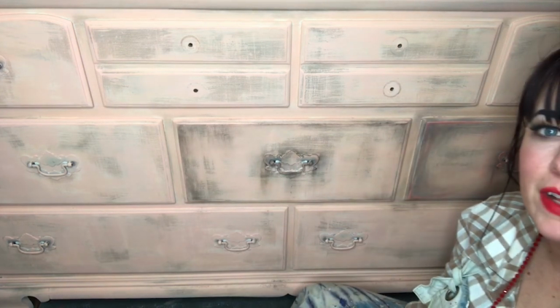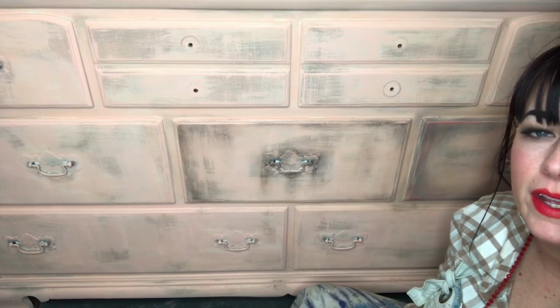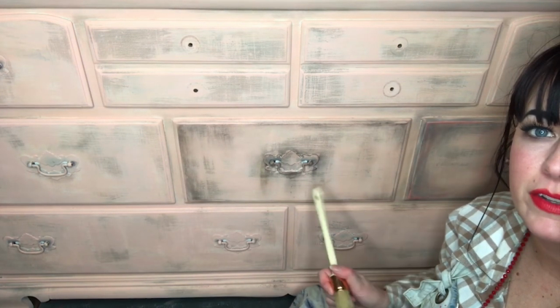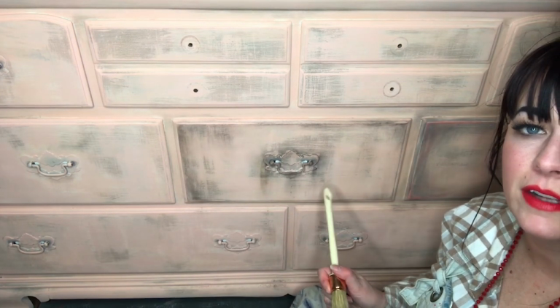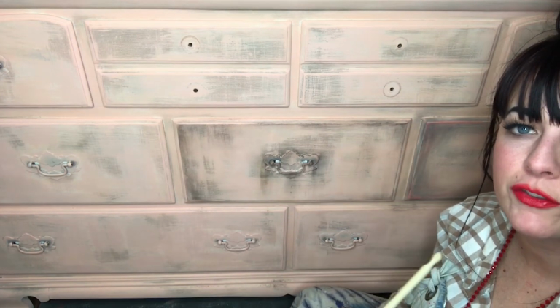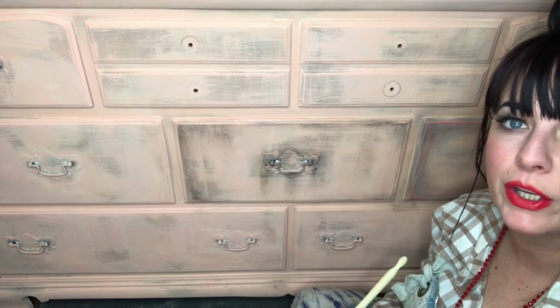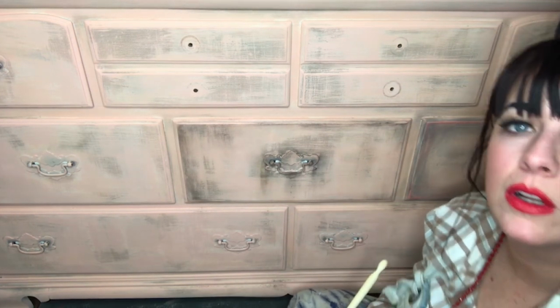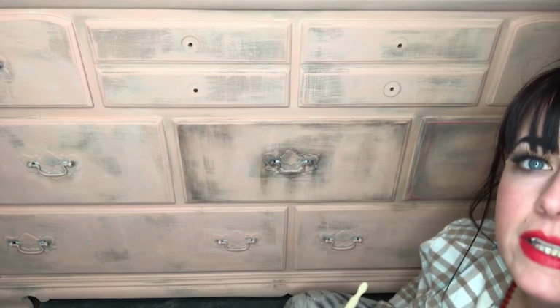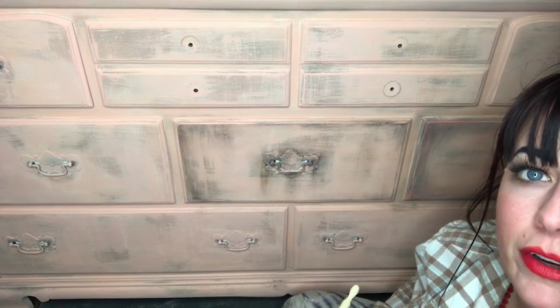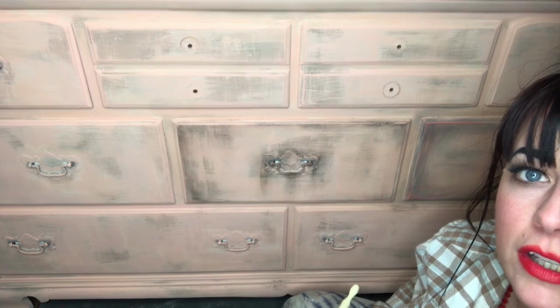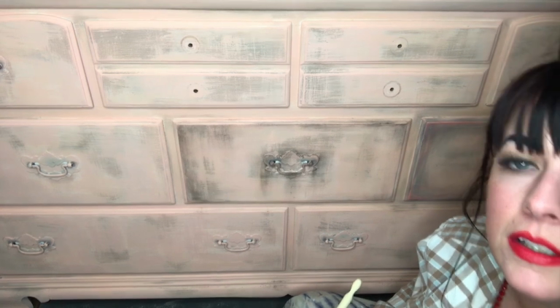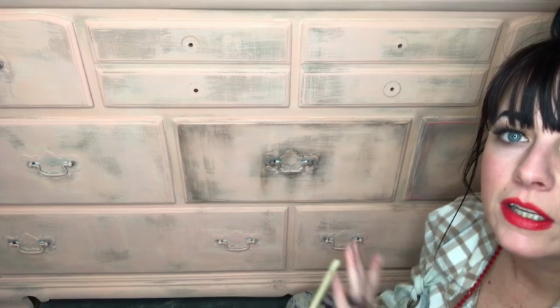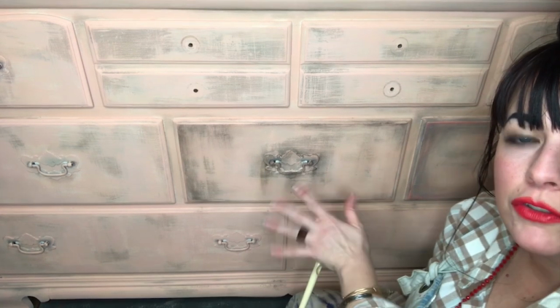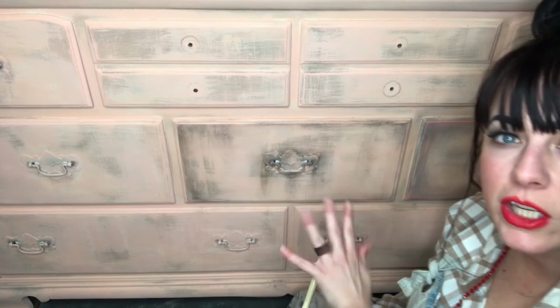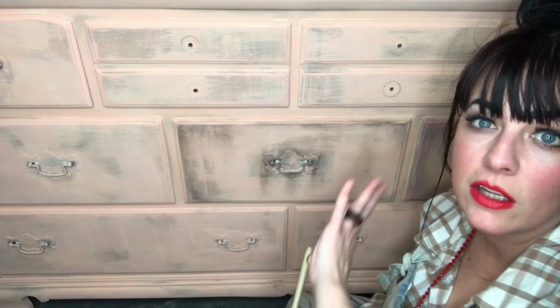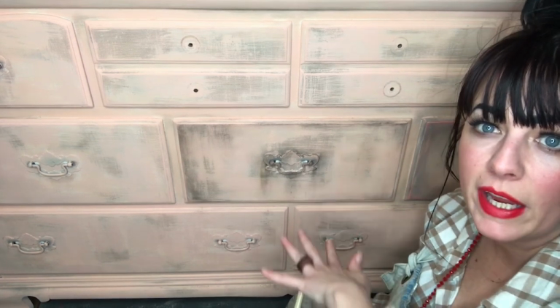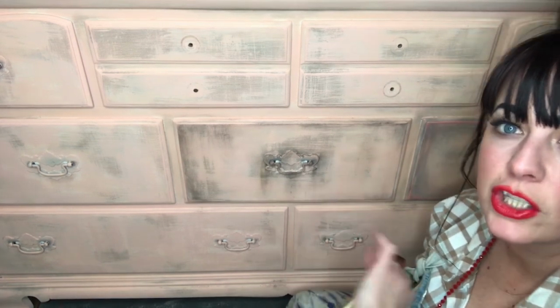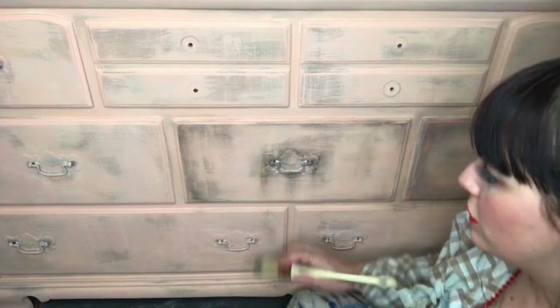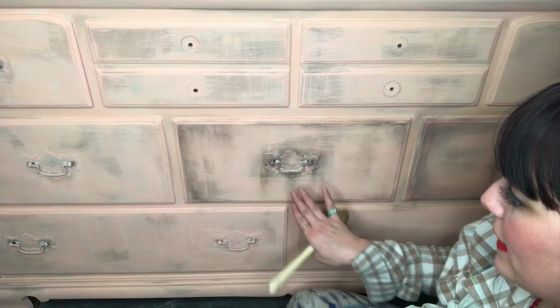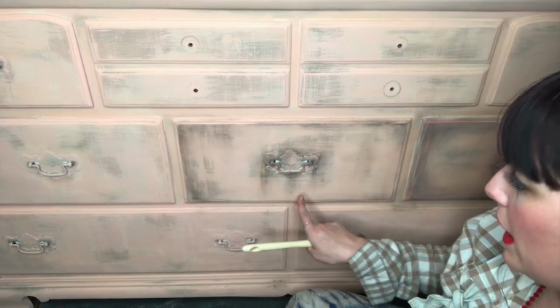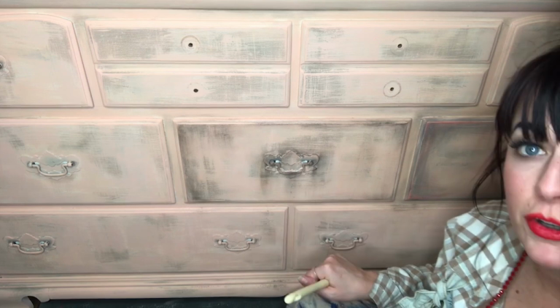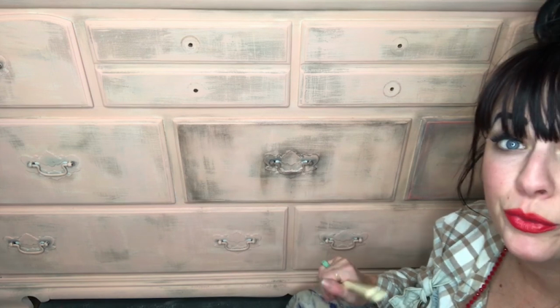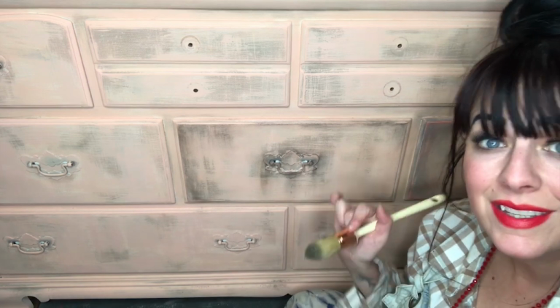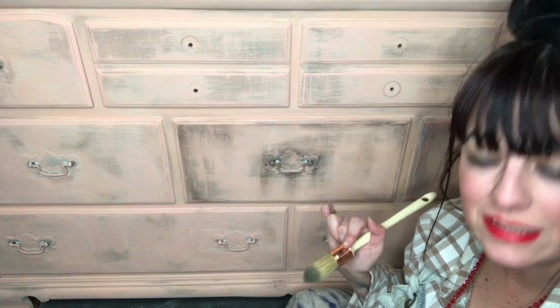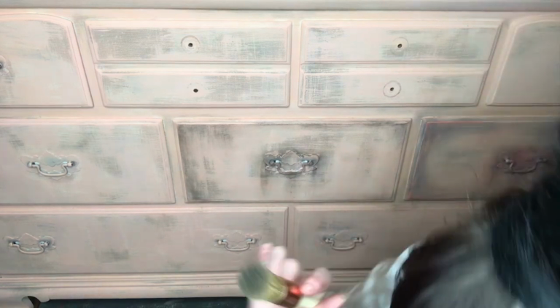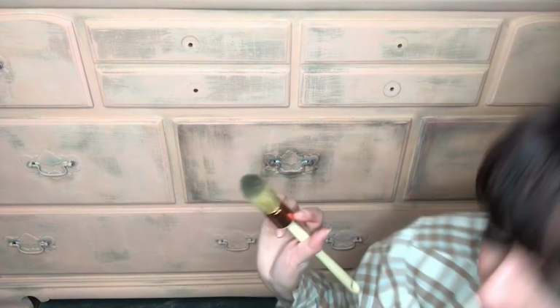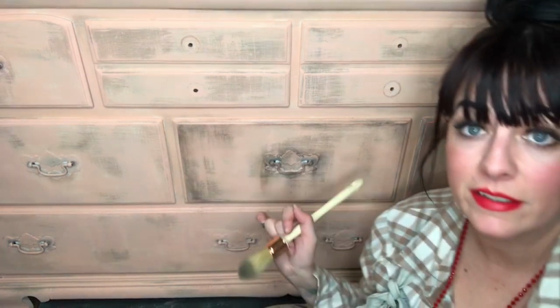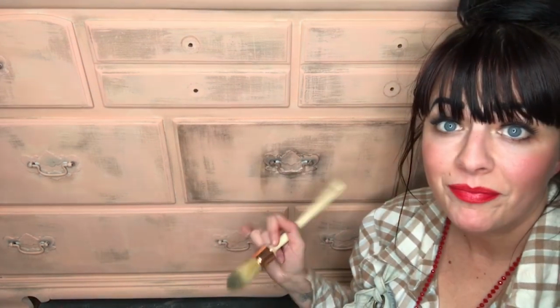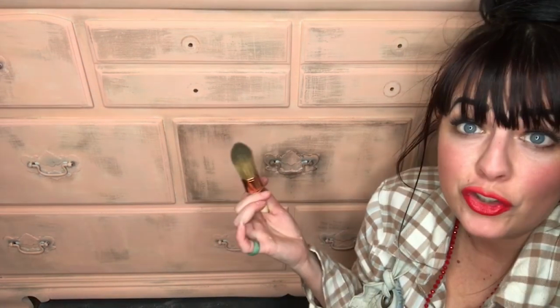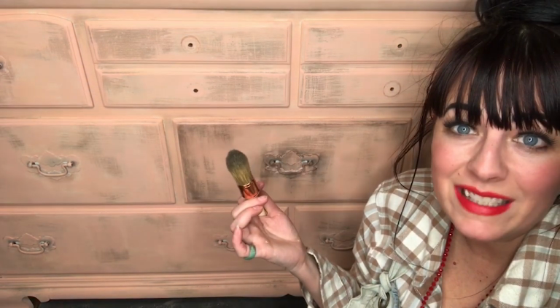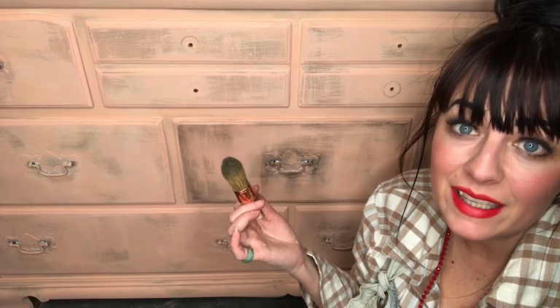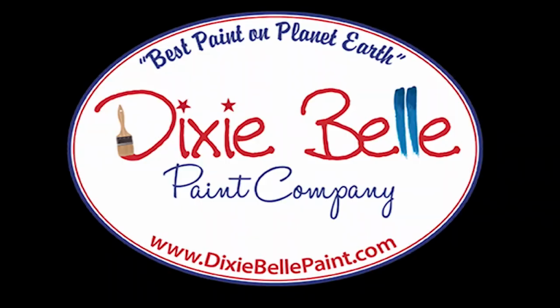Look at the difference — it gives you a really cool, different look. Kind of grungy, some age. So that's how I prefer to use Dixie Belle's Dixie Dirt. Super easy peasy, guys.